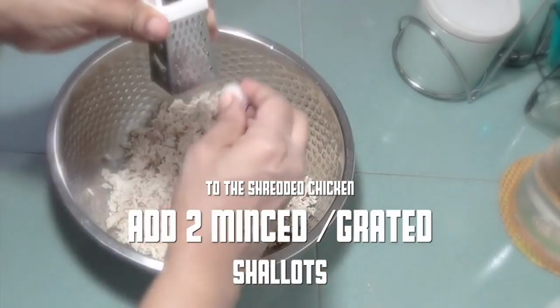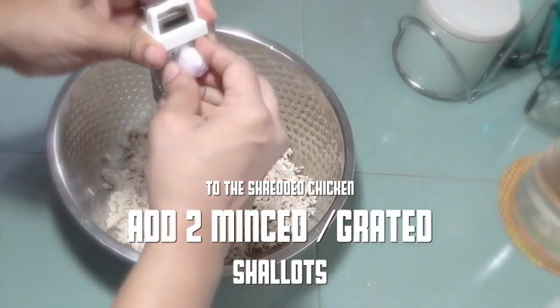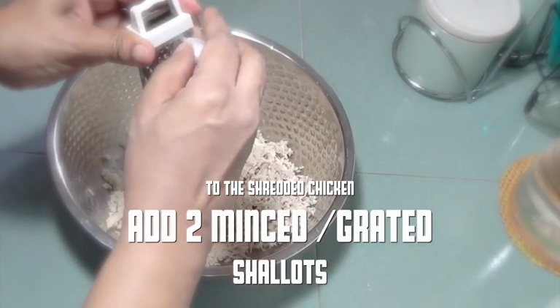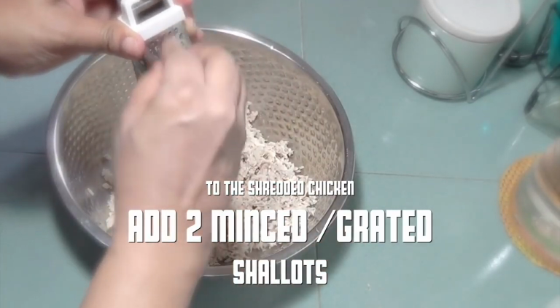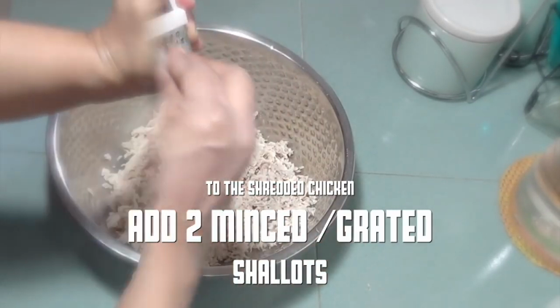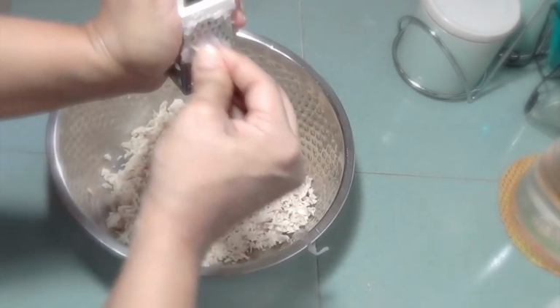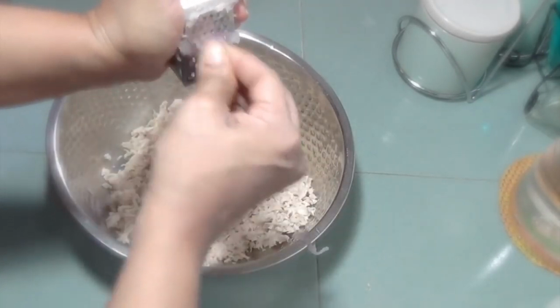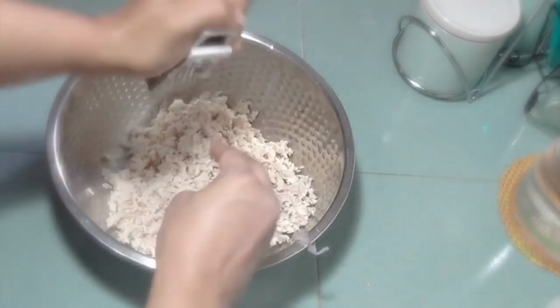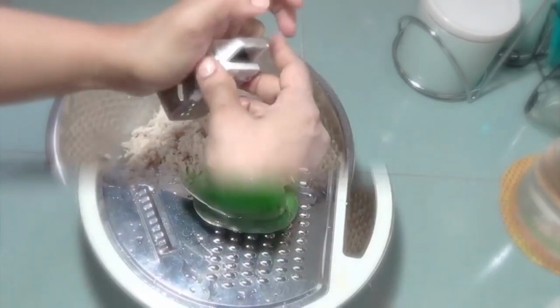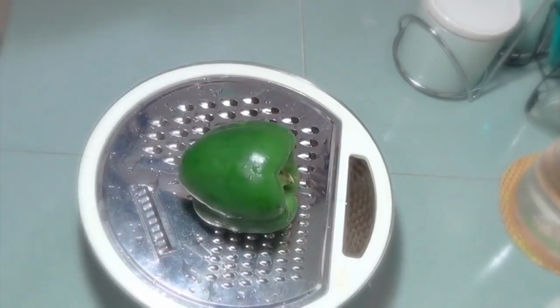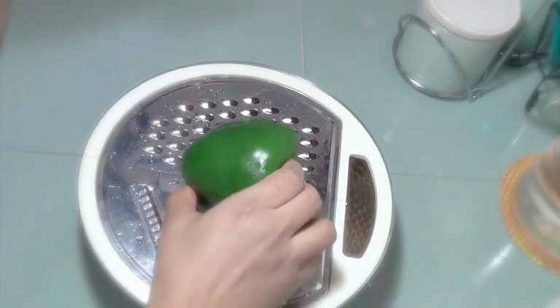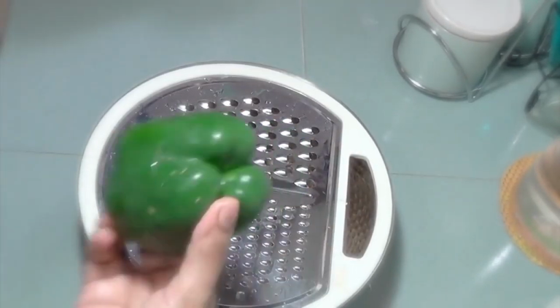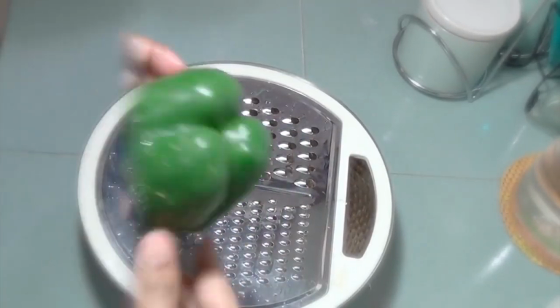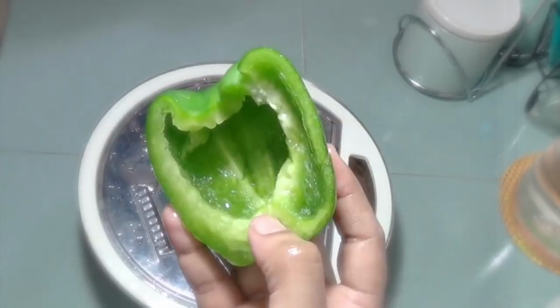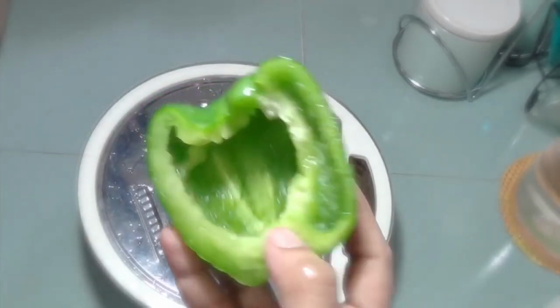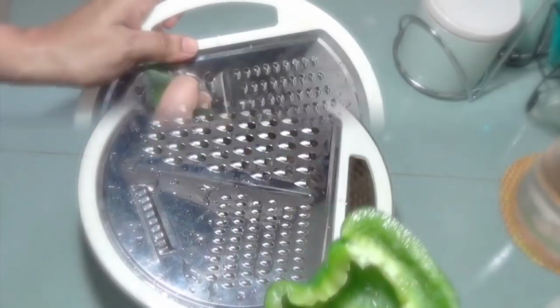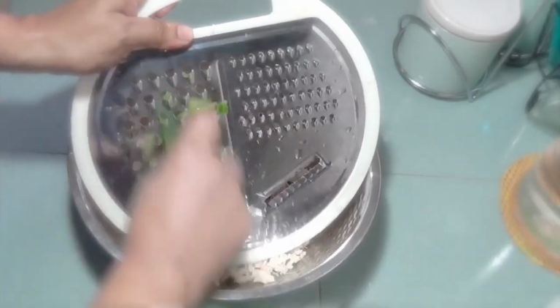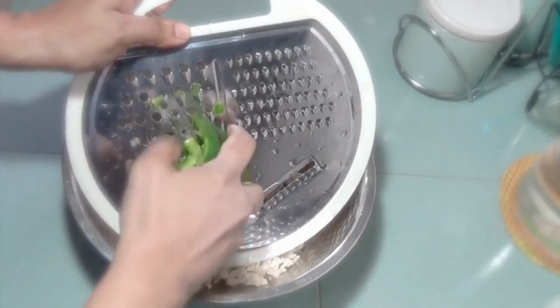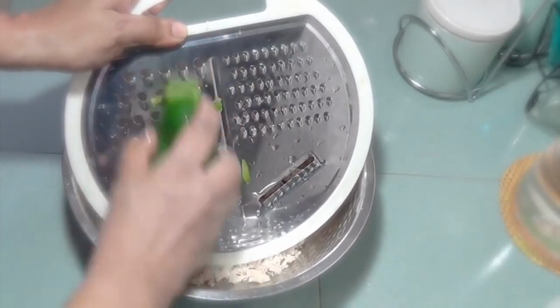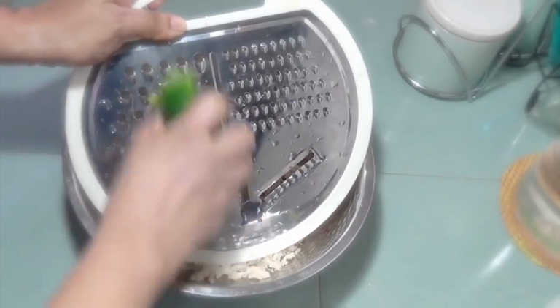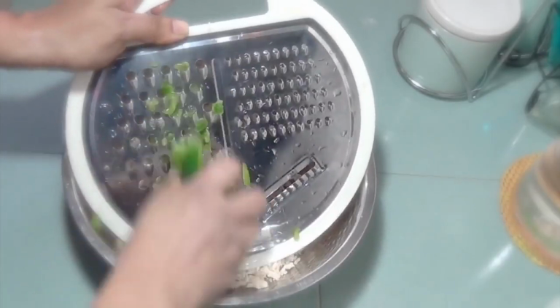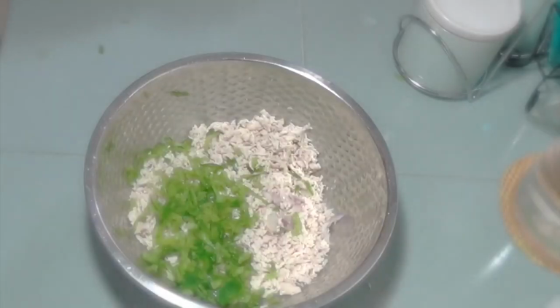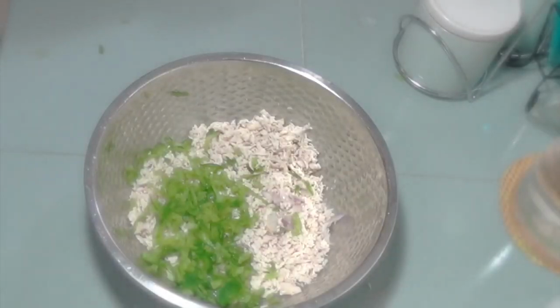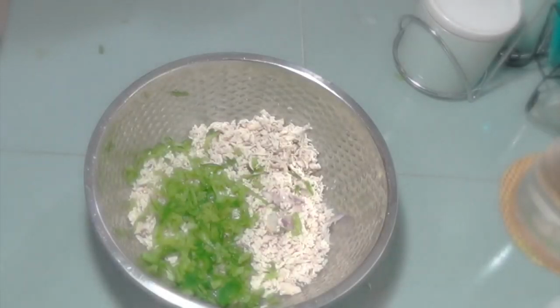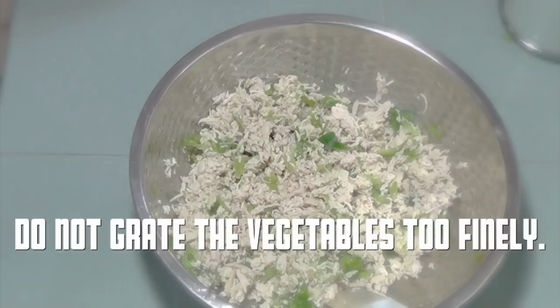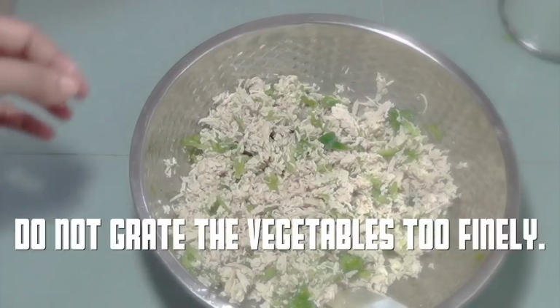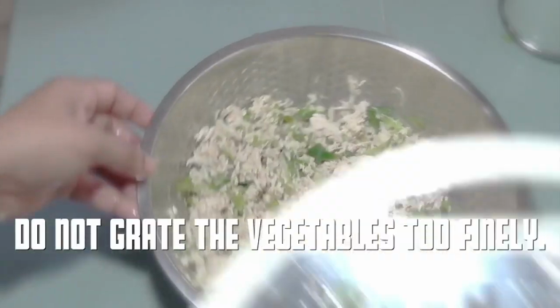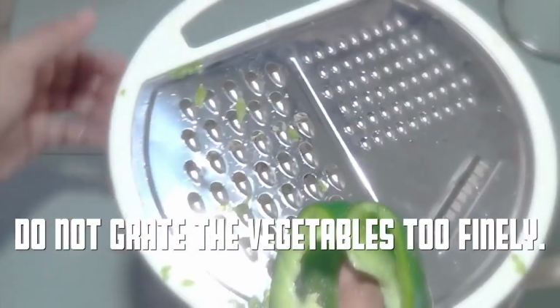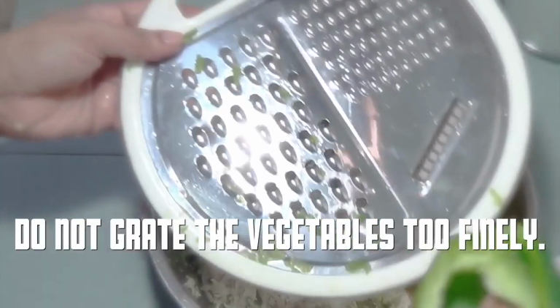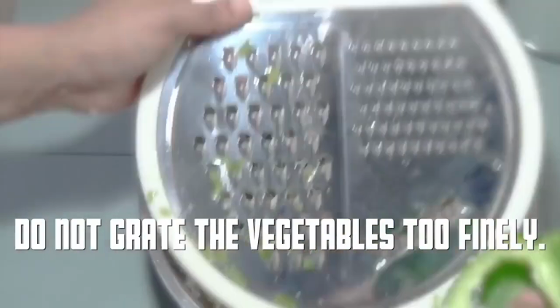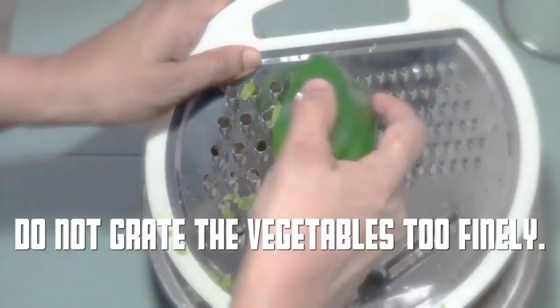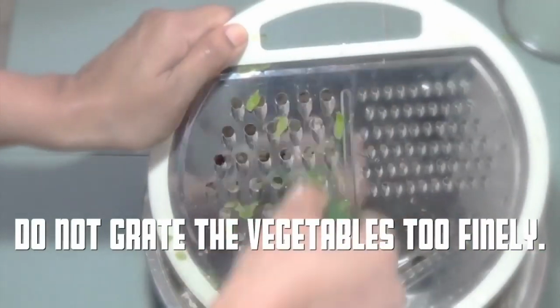To the shredded chicken add 2 minced or grated shallots. We're also going to grate 1 medium sized green bell pepper or capsicum. Don't grate the vegetables too finely.